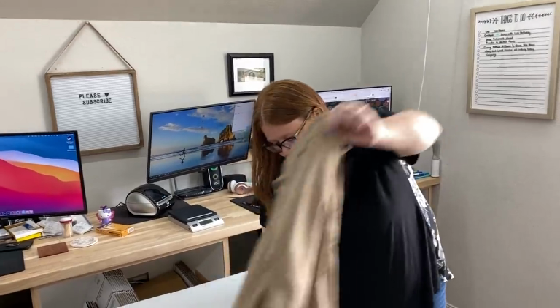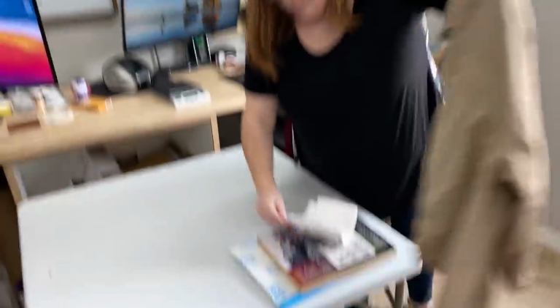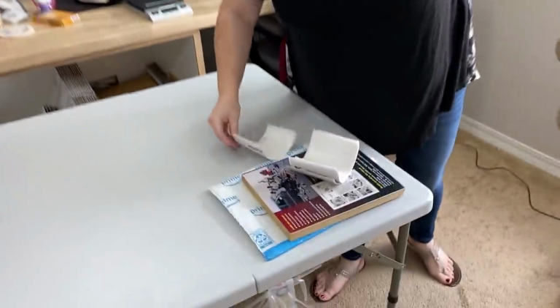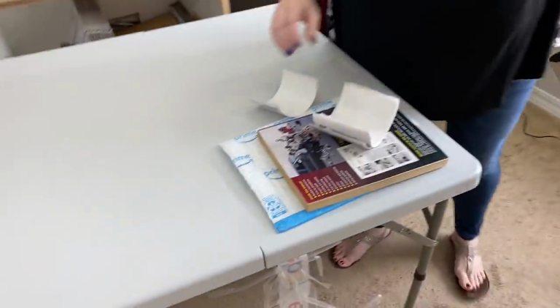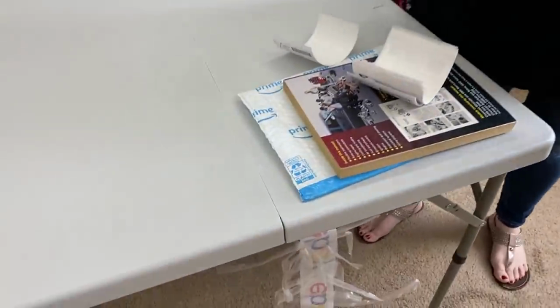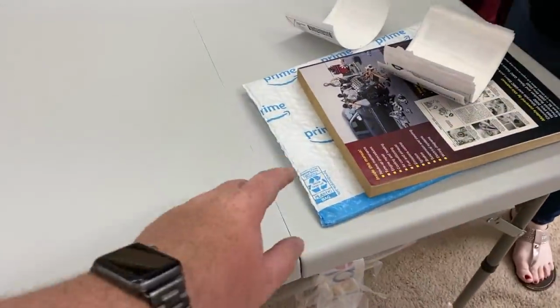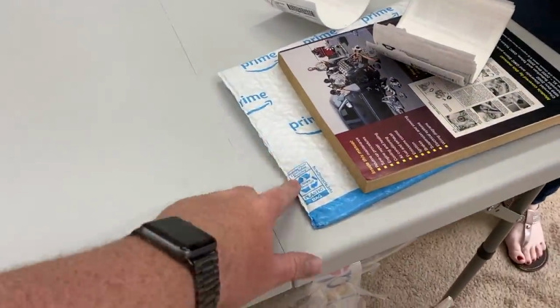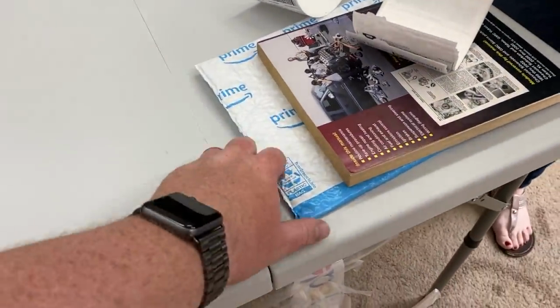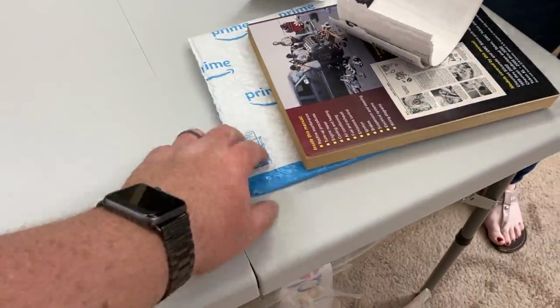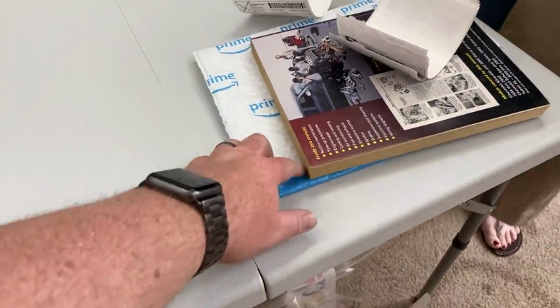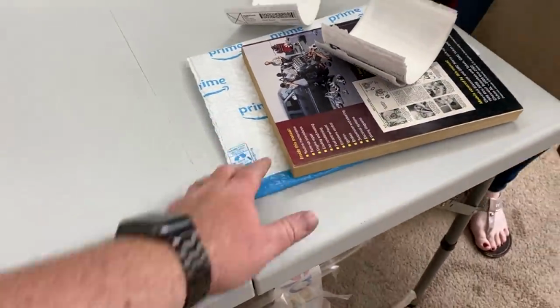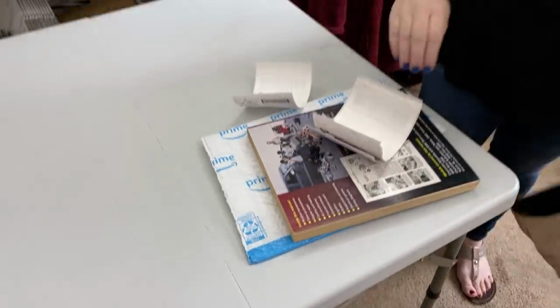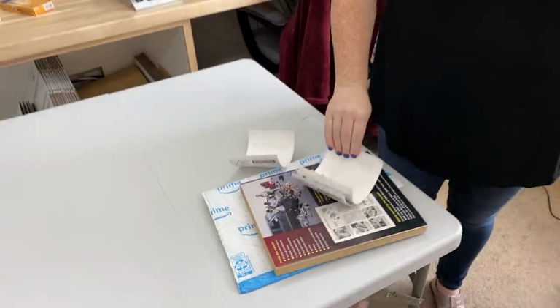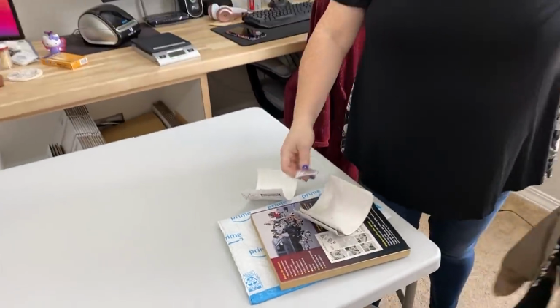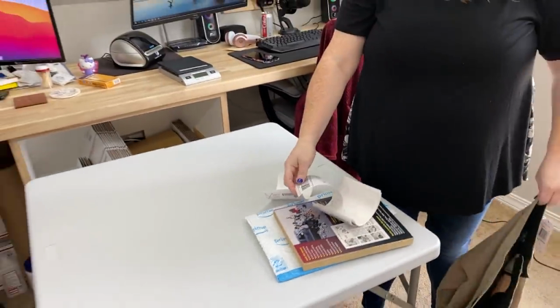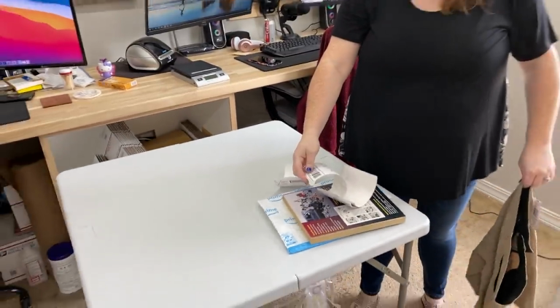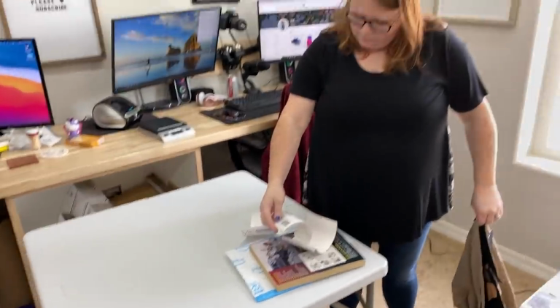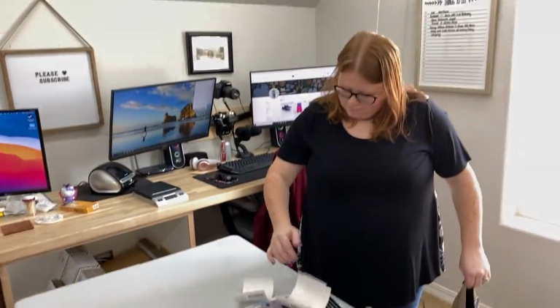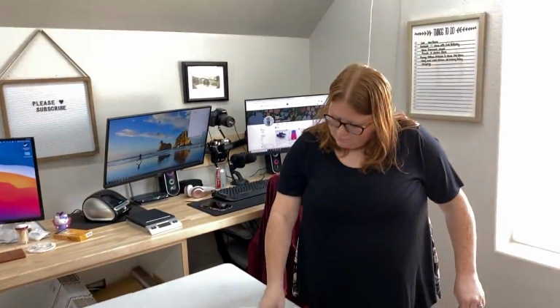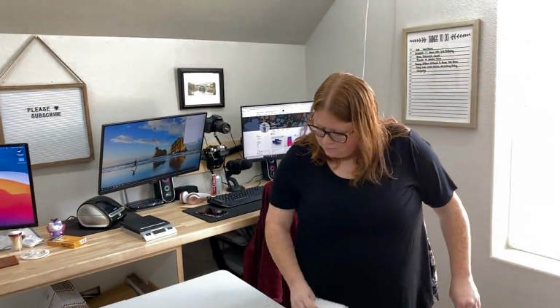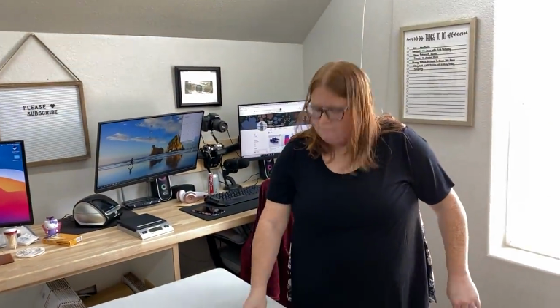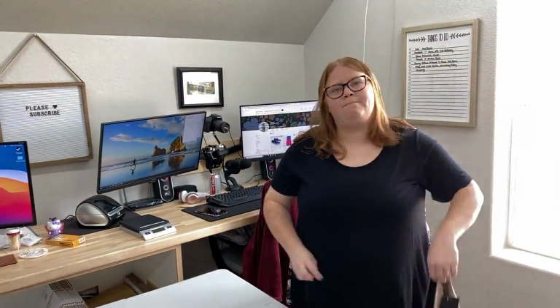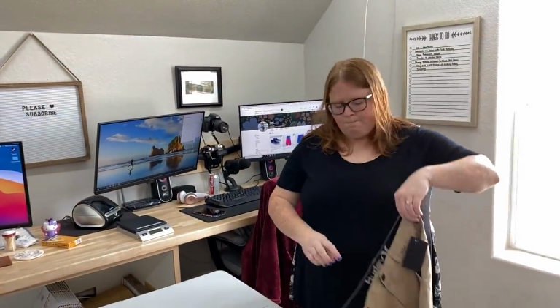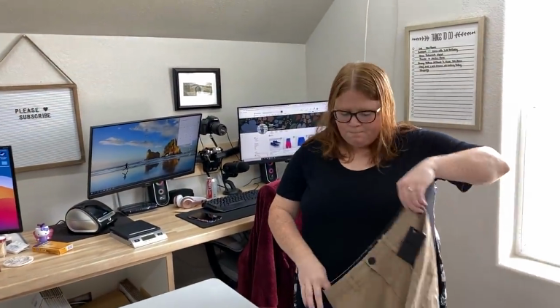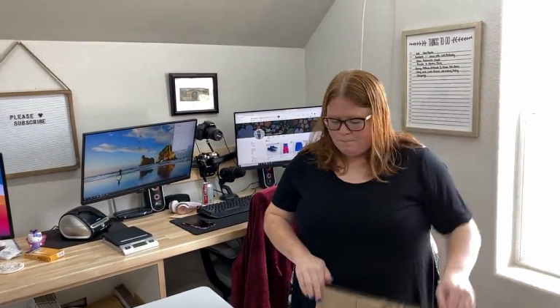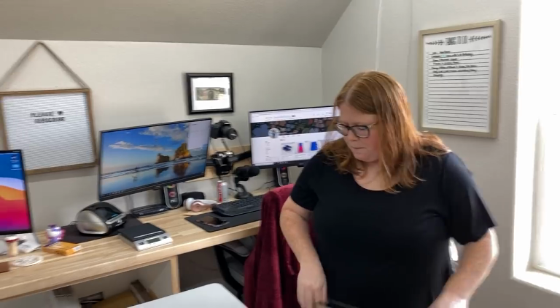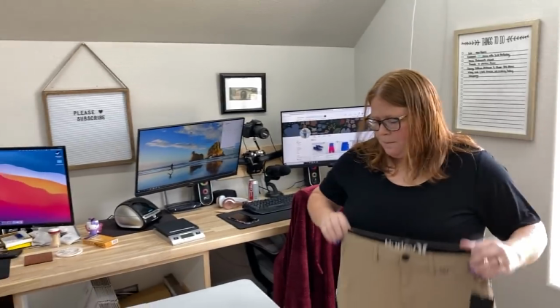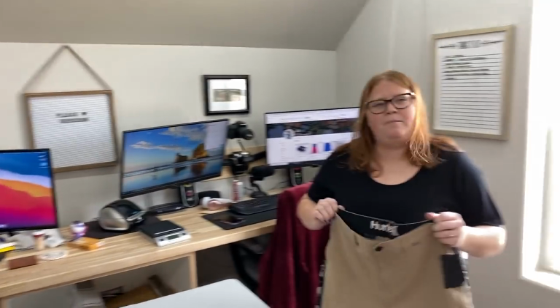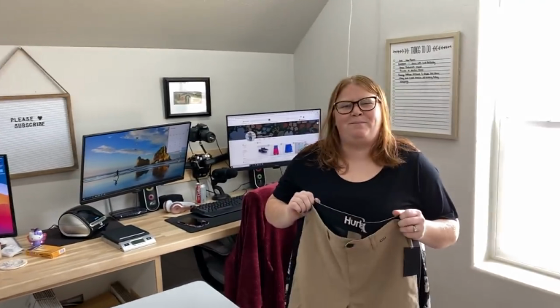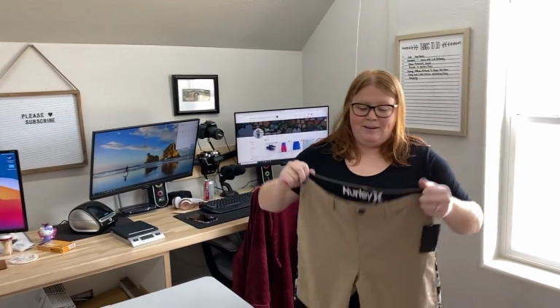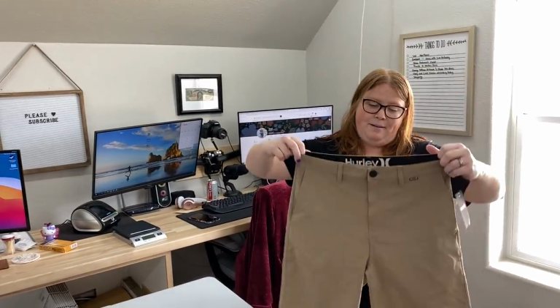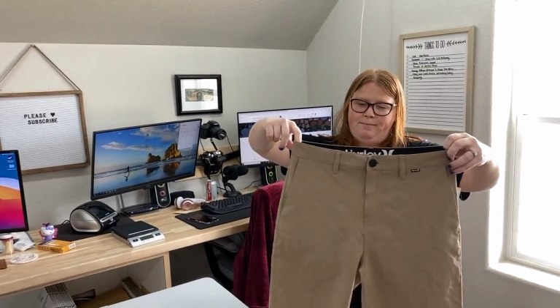On that one, we are repurposing a used Amazon Prime bubble mailer — free shipping material, media mail, cheap shipping, easy find.